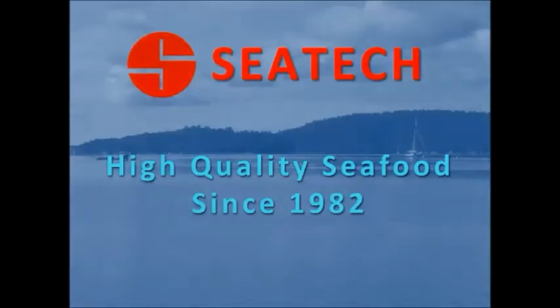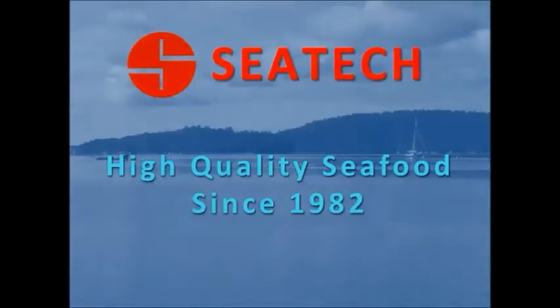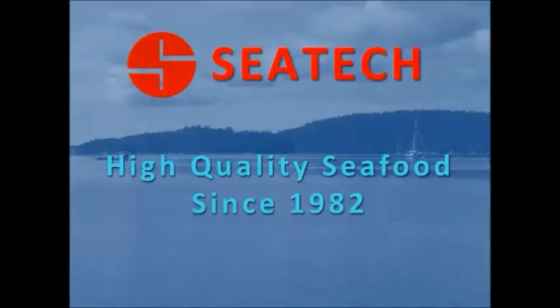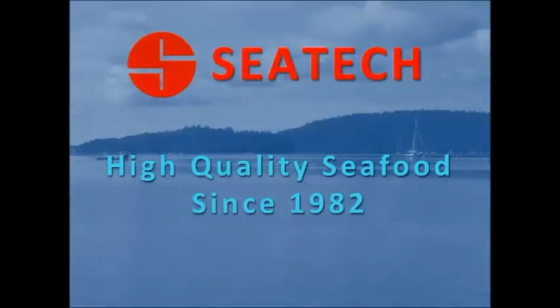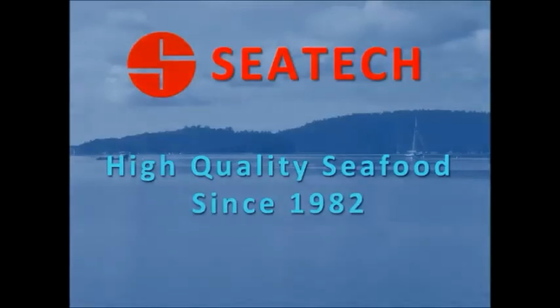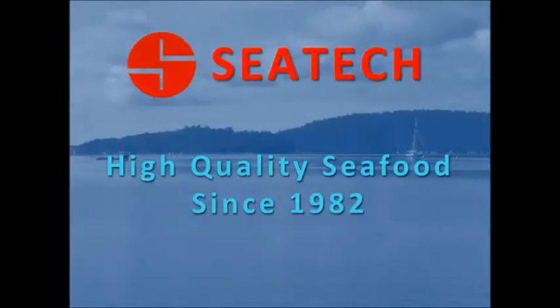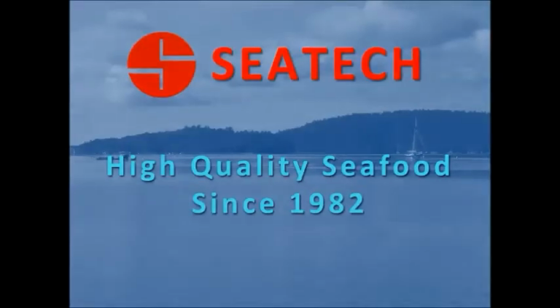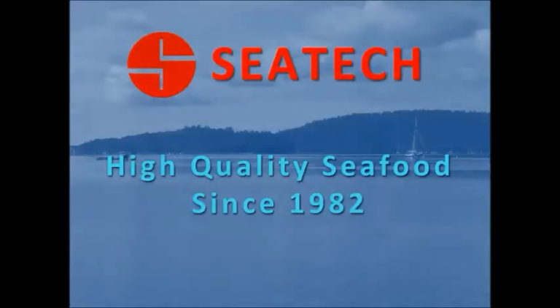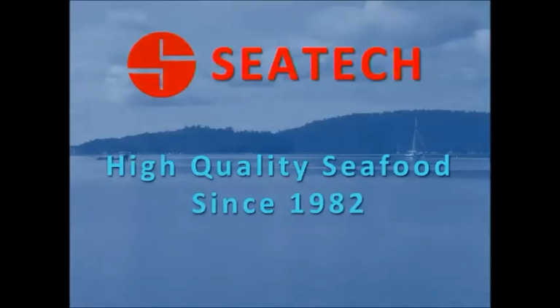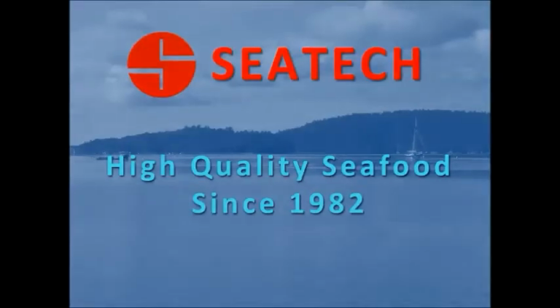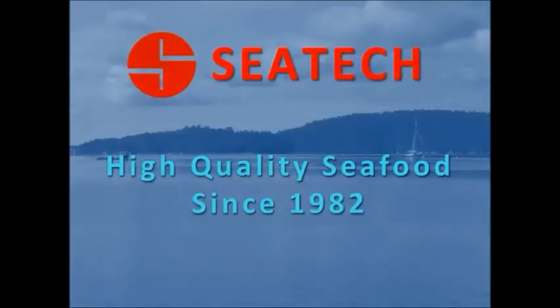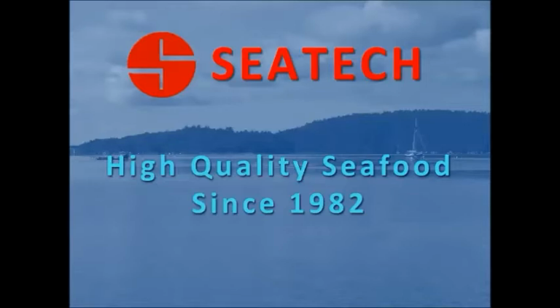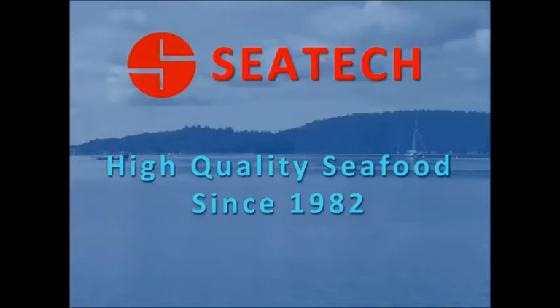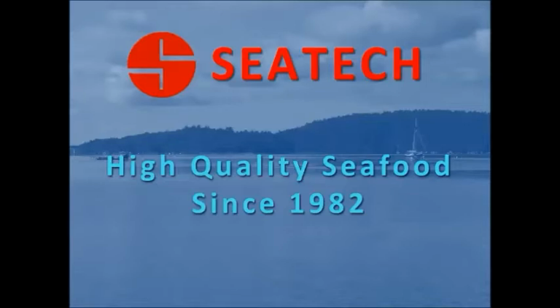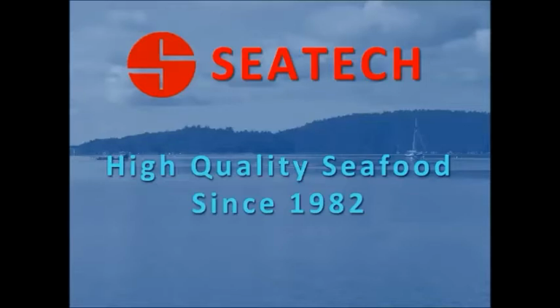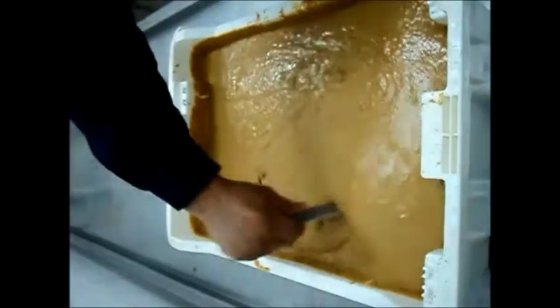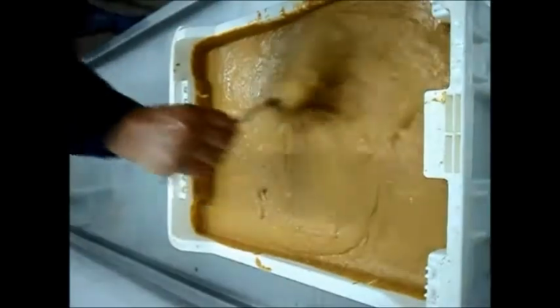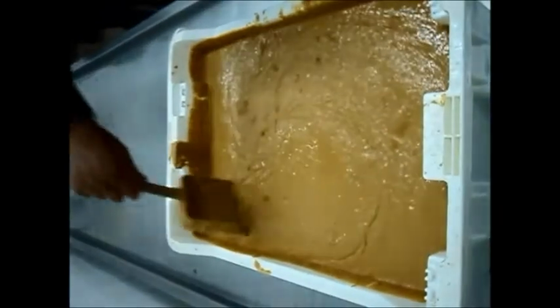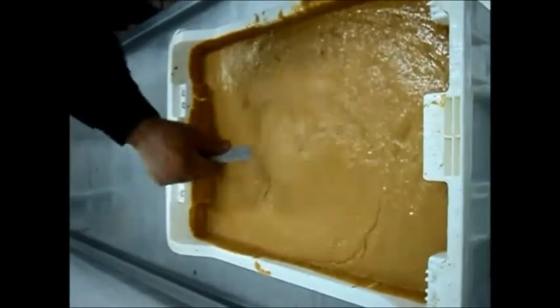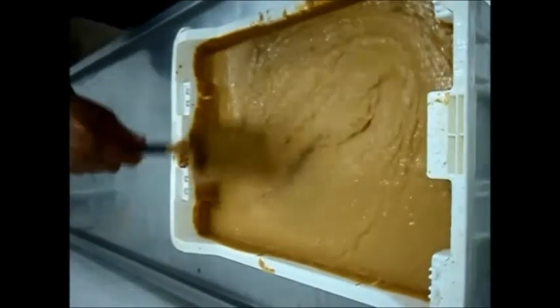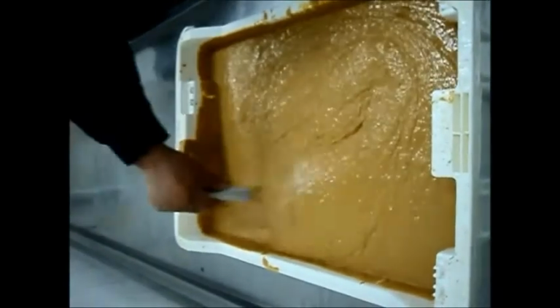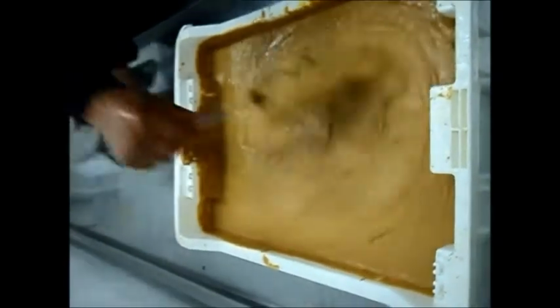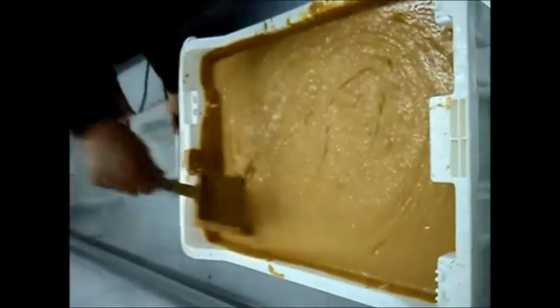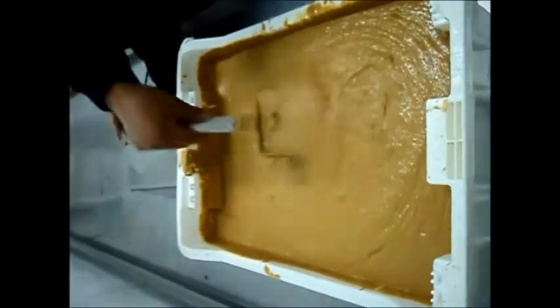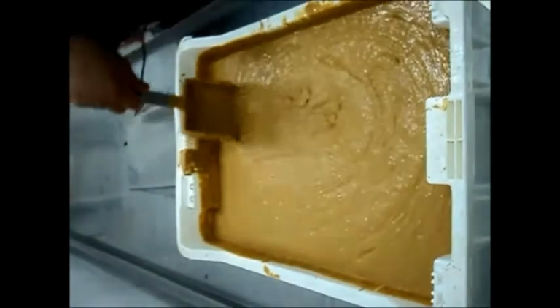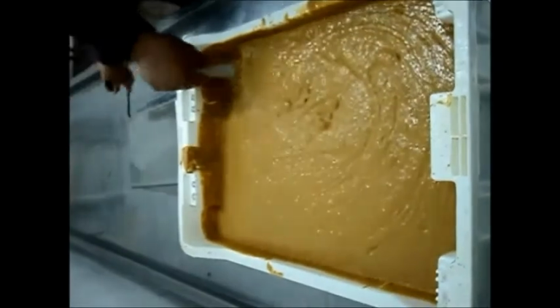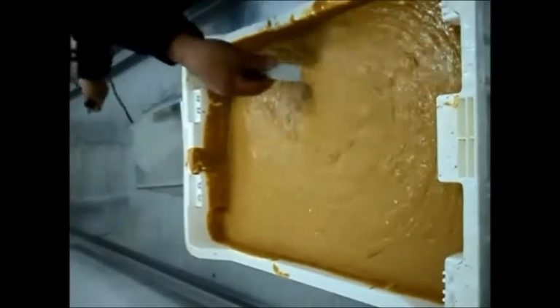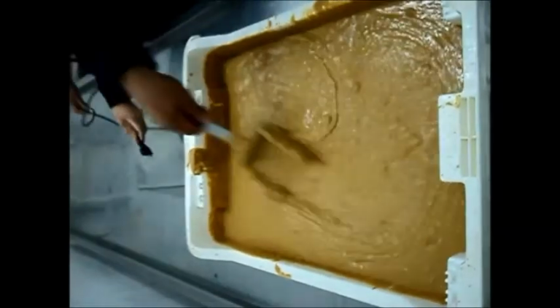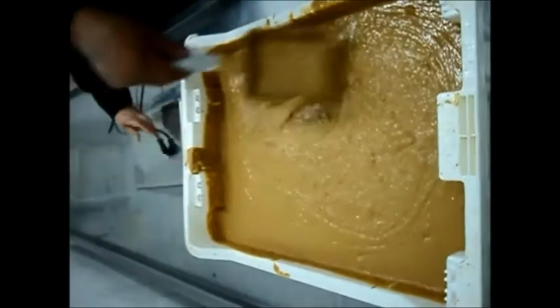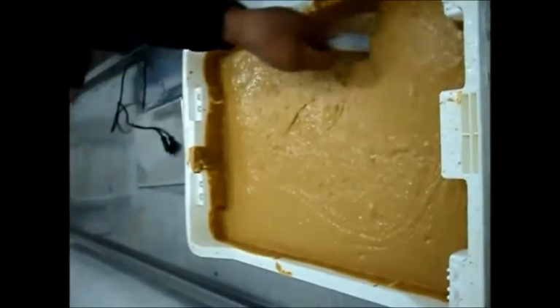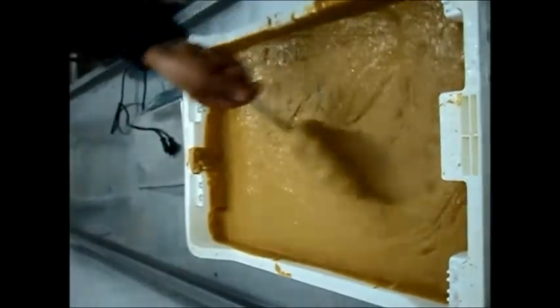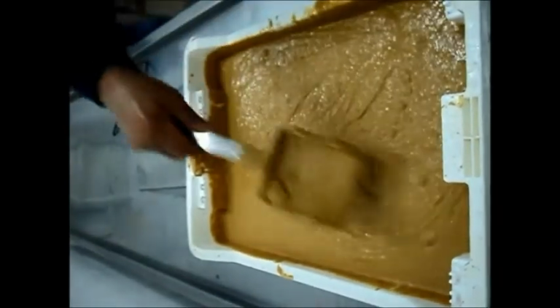Hello, this is Todd with SeaTec Corporation. Our crab tamale, also referred to as crab butter, brown meat, and crab liver, is added to sauces, soups, chowders, as well as other applications as a flavor enhancer and thickener.